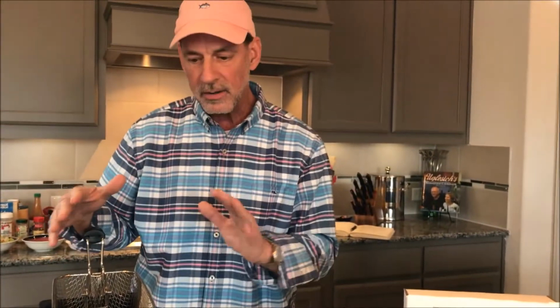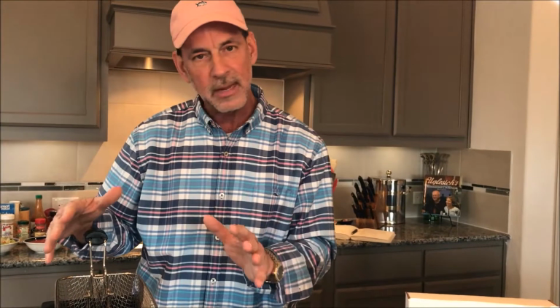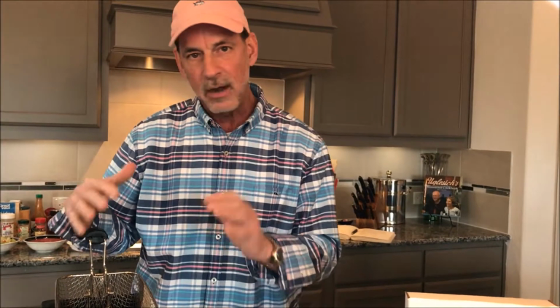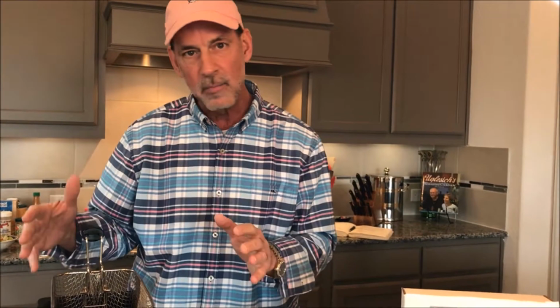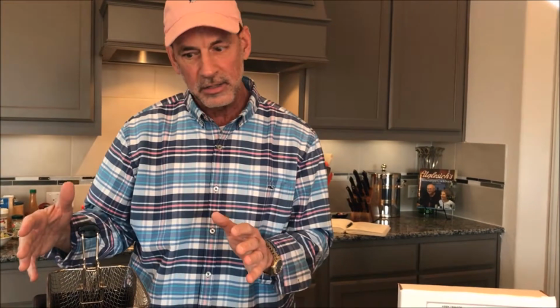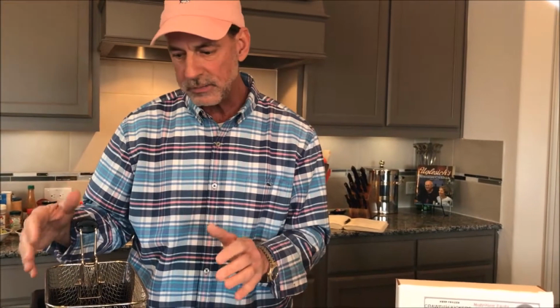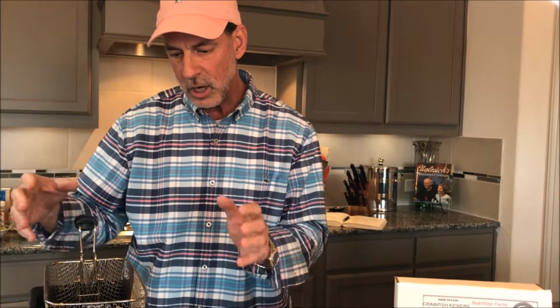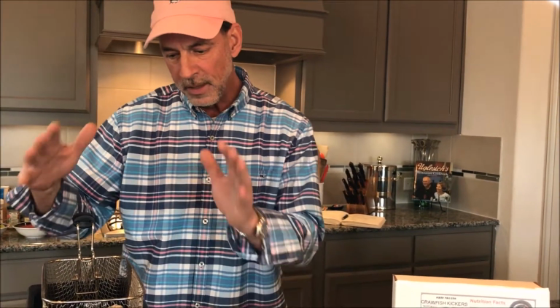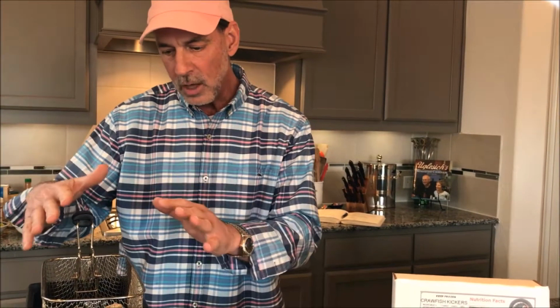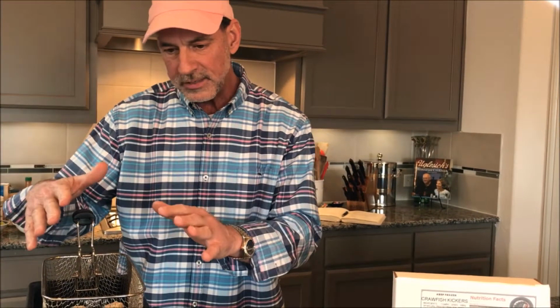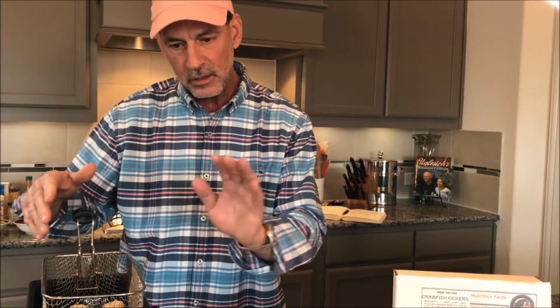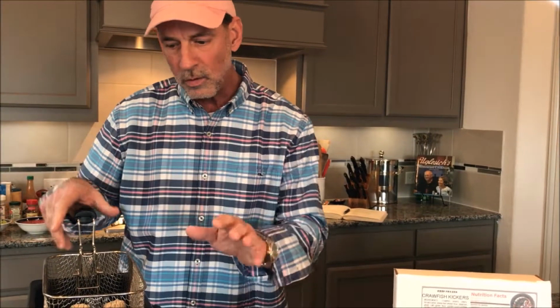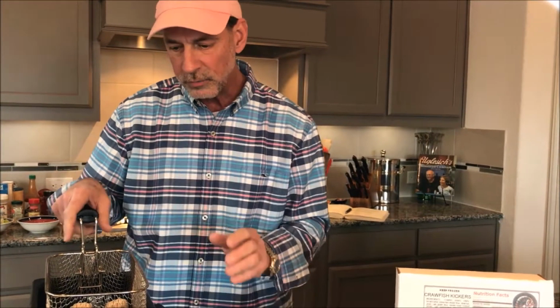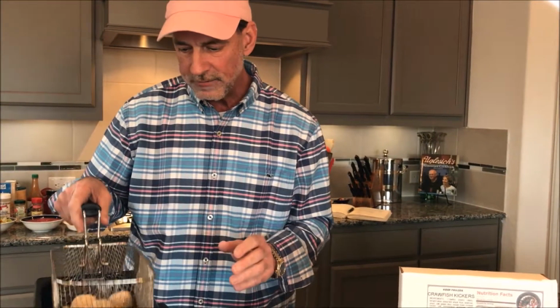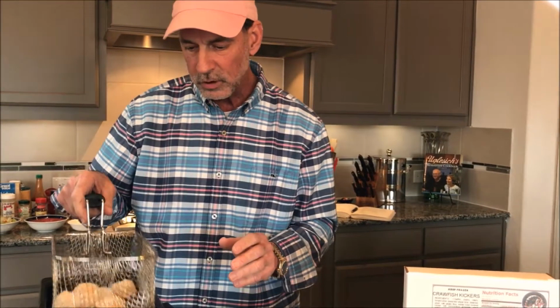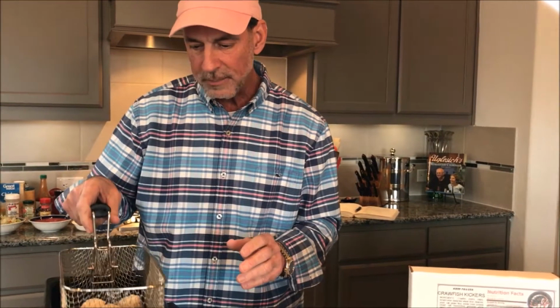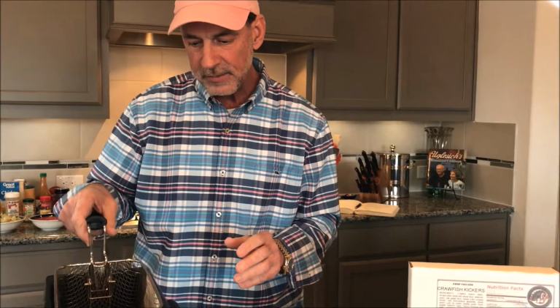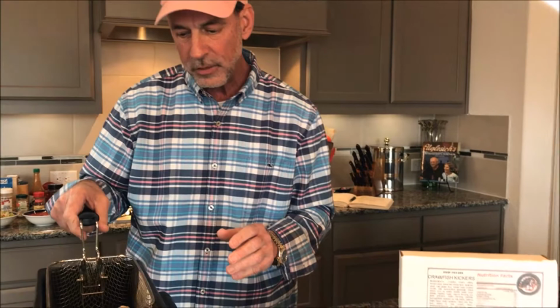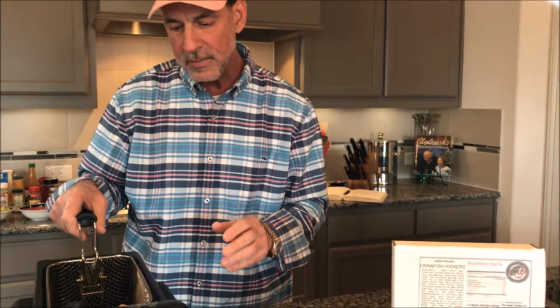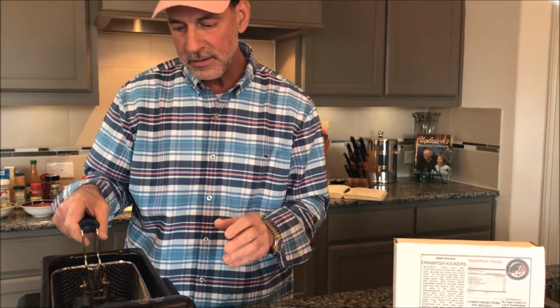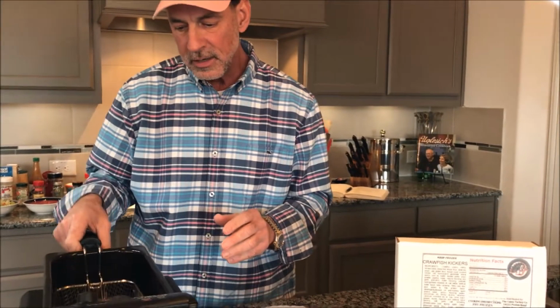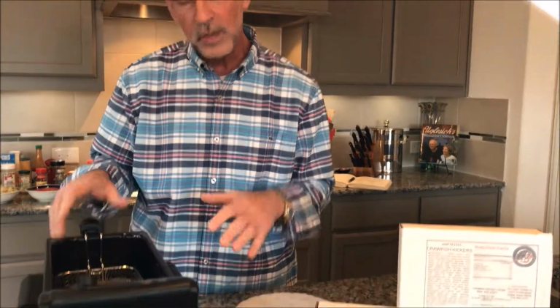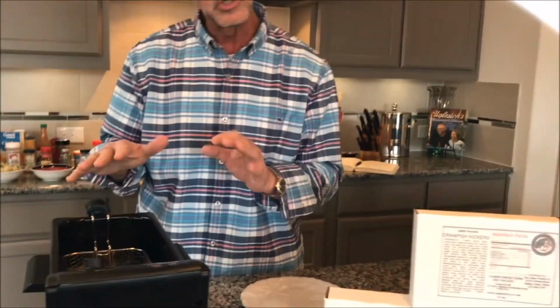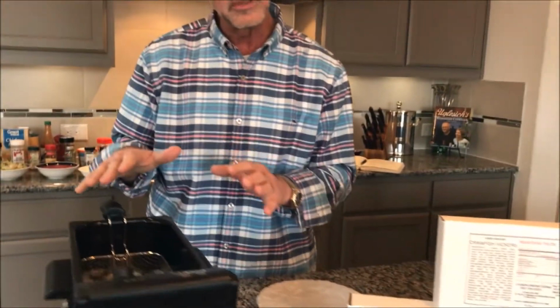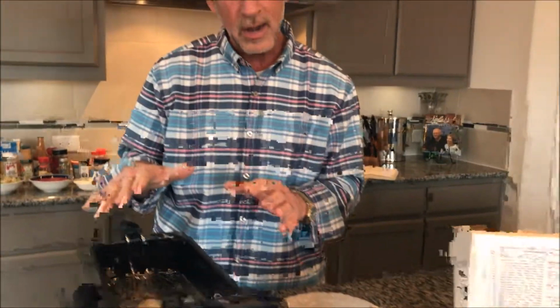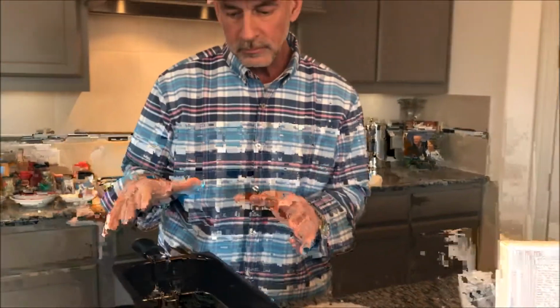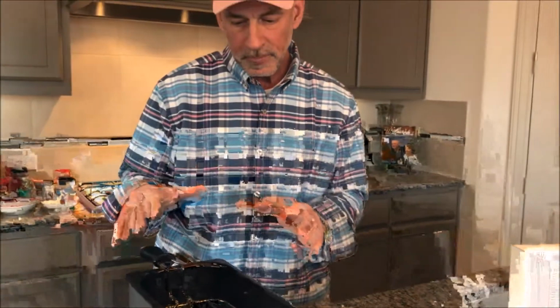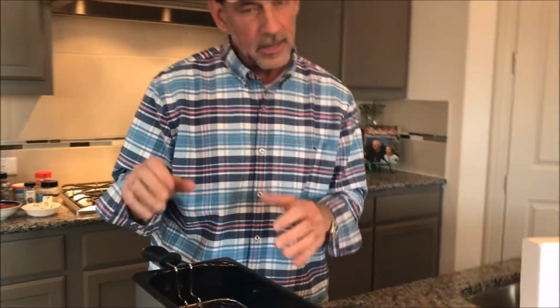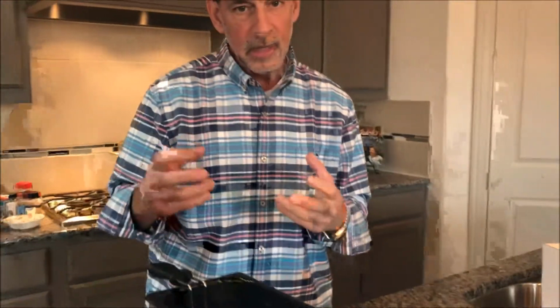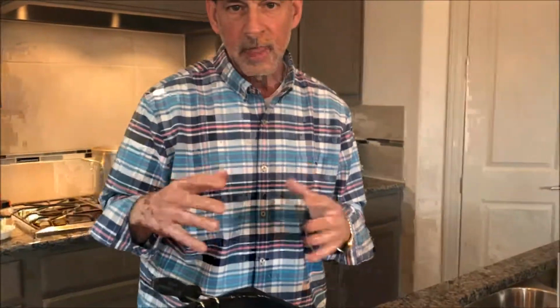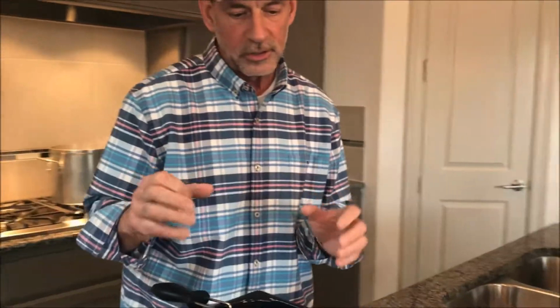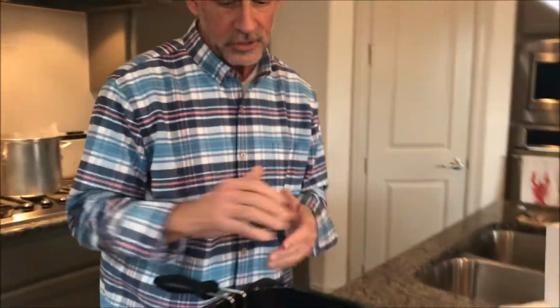We tried to bake them and they don't come out as crispy, so we load these in here. Oil's at 350. We're going to drop these in for about three minutes. You want to get them golden brown and then they're delicious.